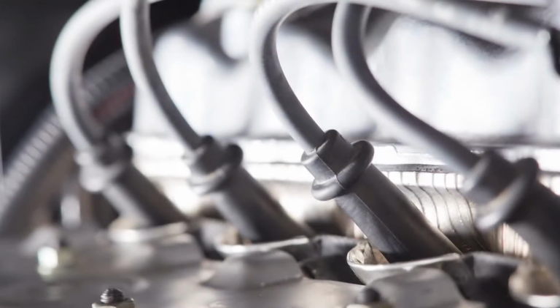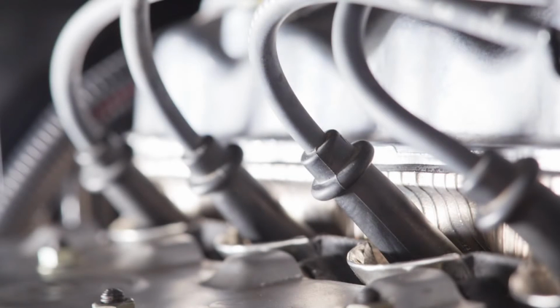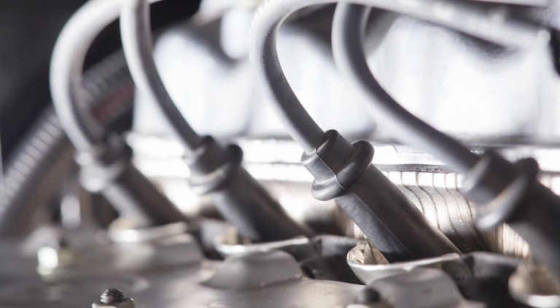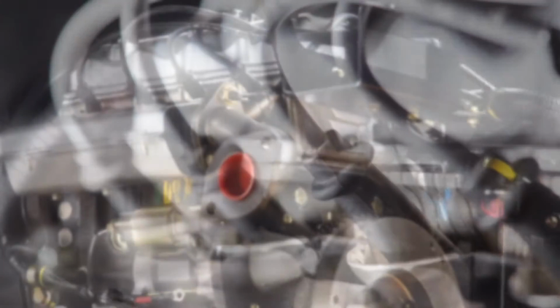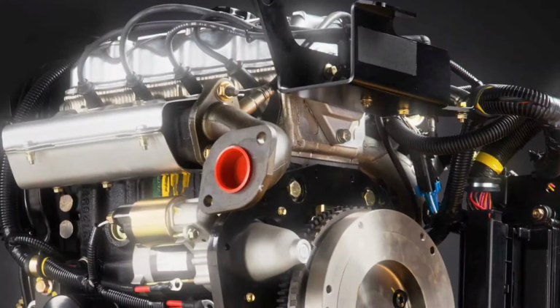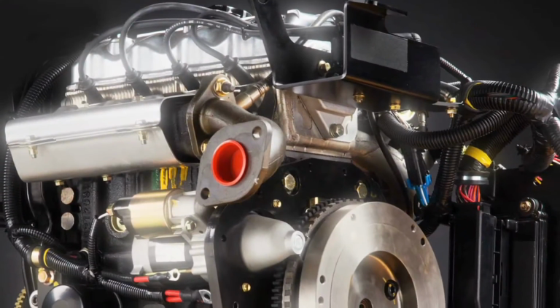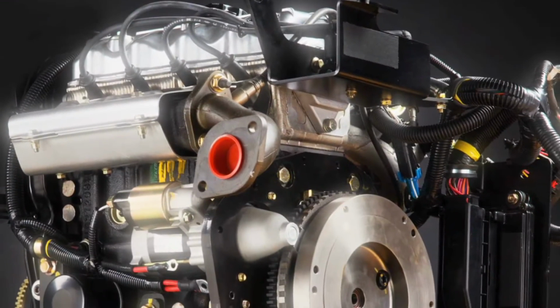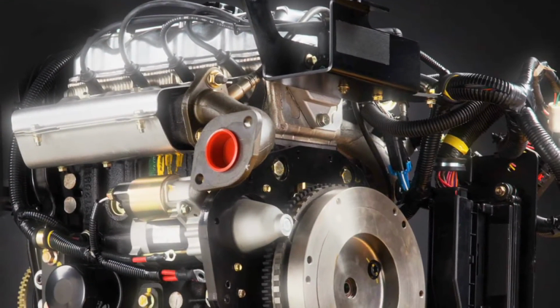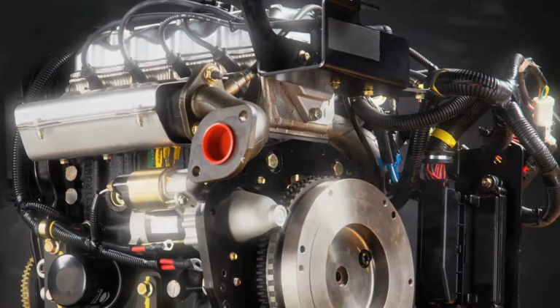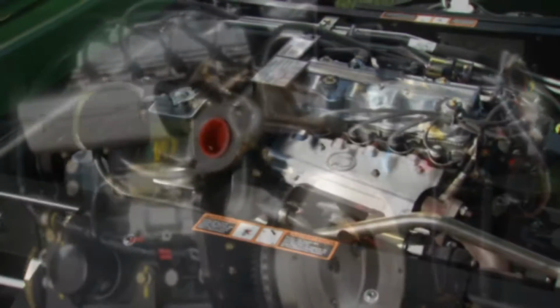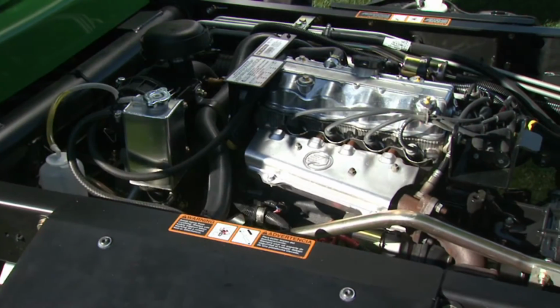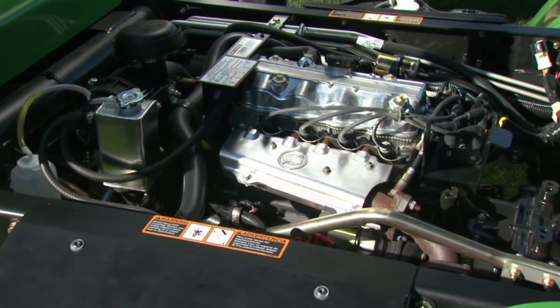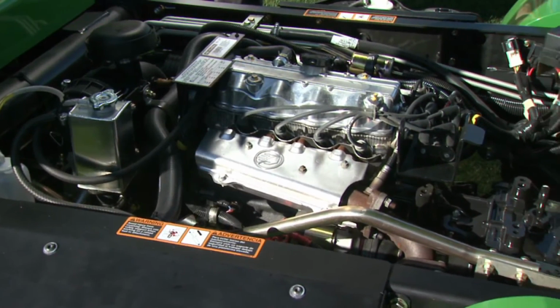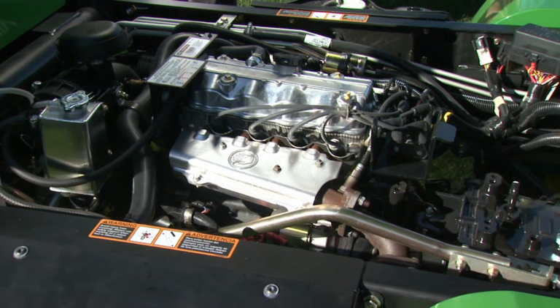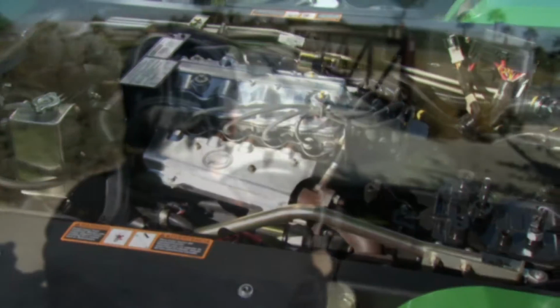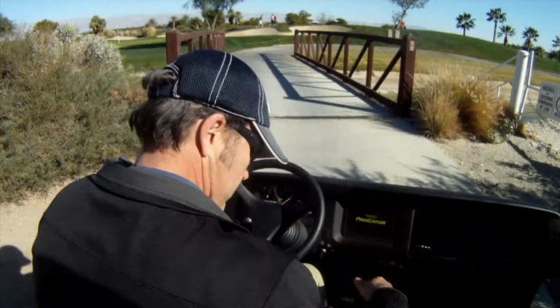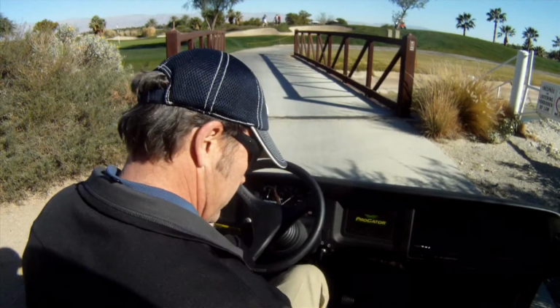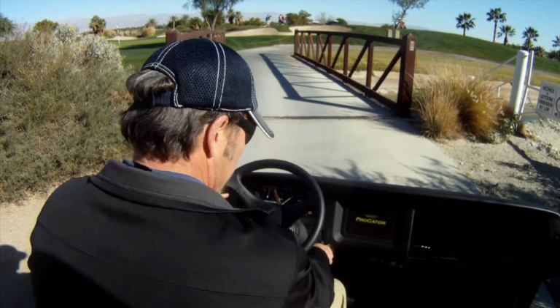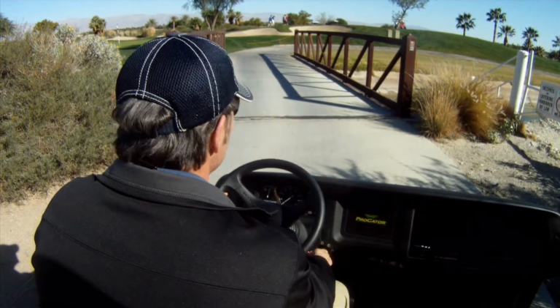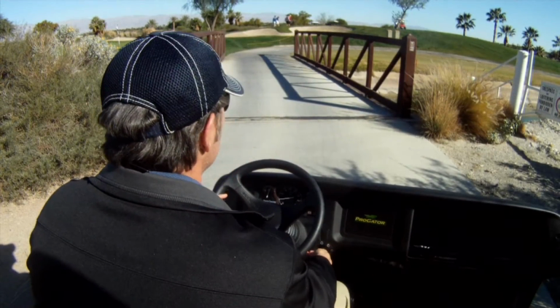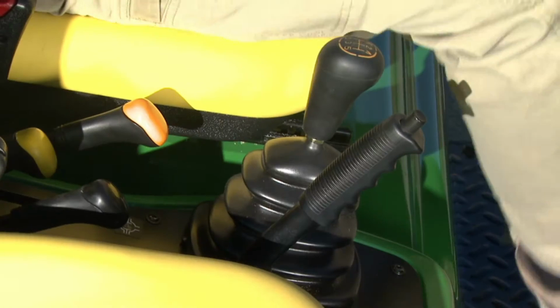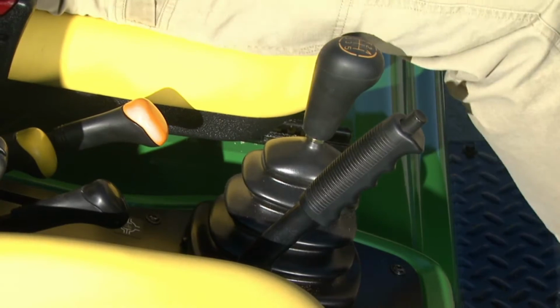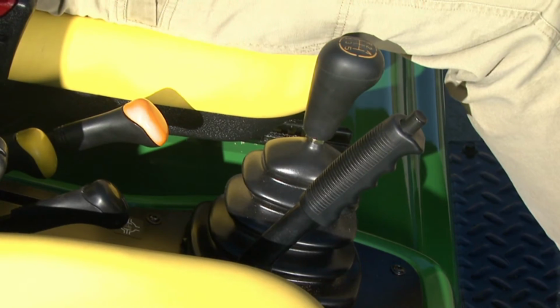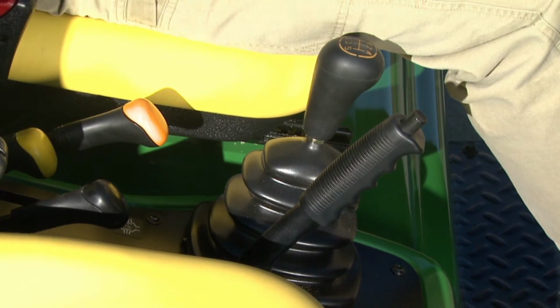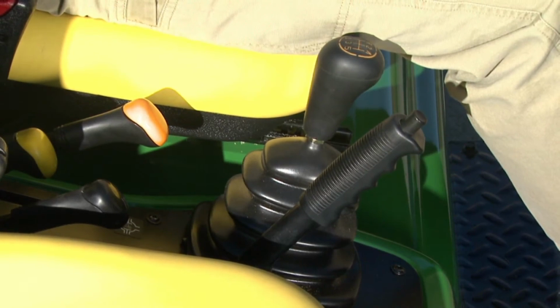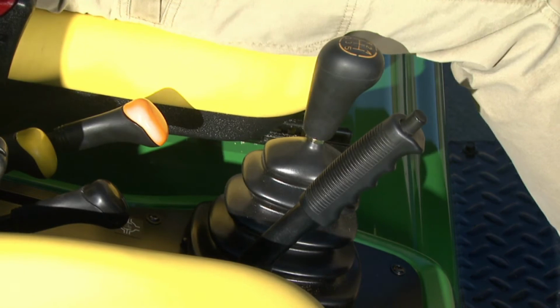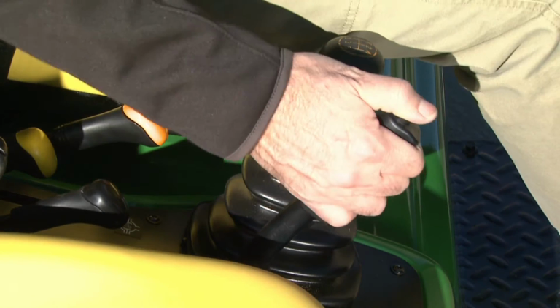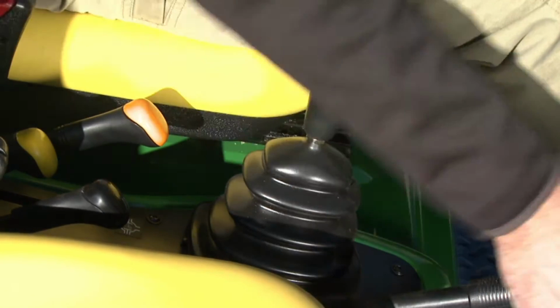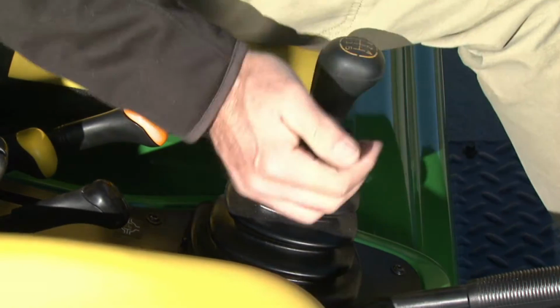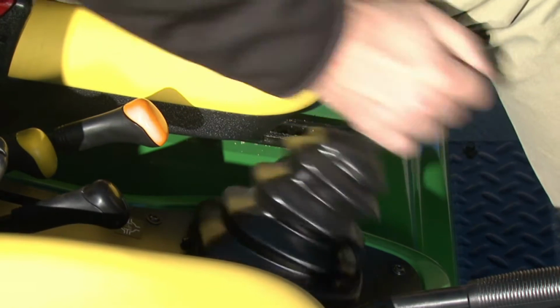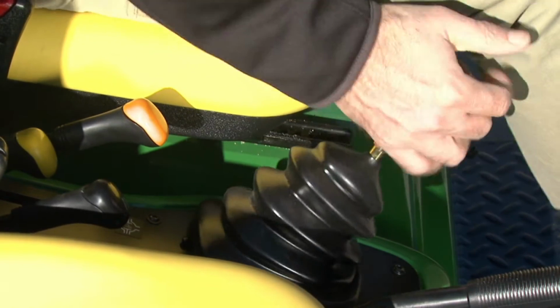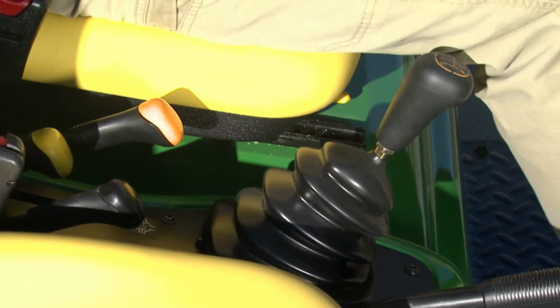There's the new four-cylinder gas-powered fuel-injected engine. It's true automotive-grade construction. With no choke, cold starting is no problem. Even the five-speed manual transmission is just like the one you'd find in a car.